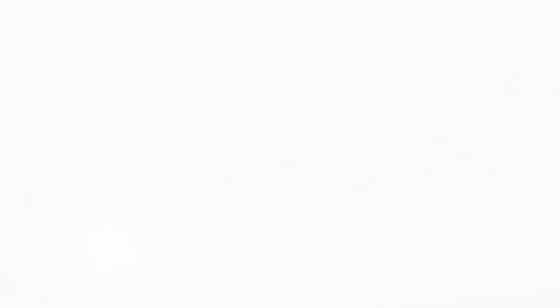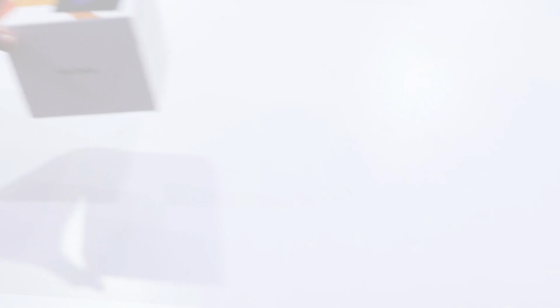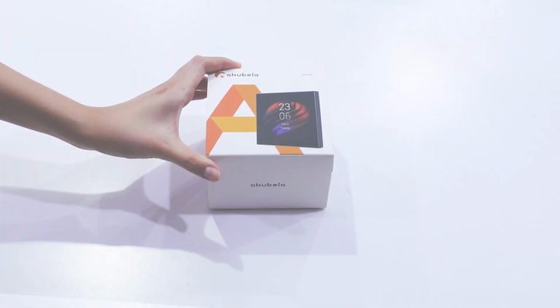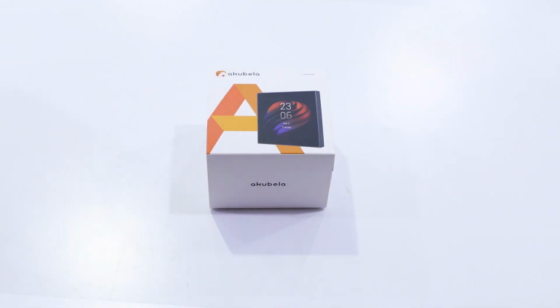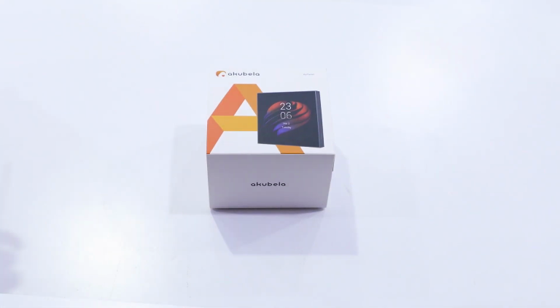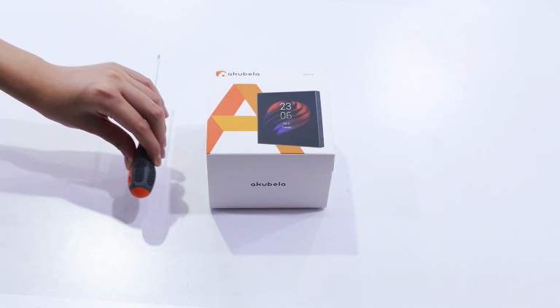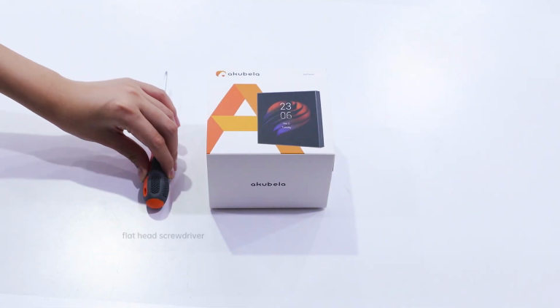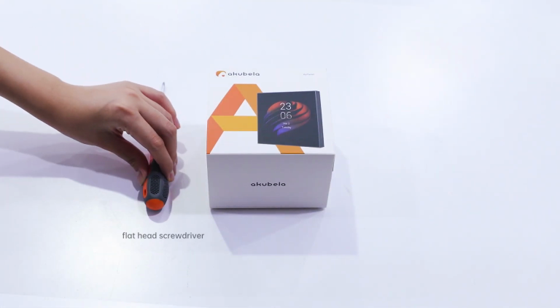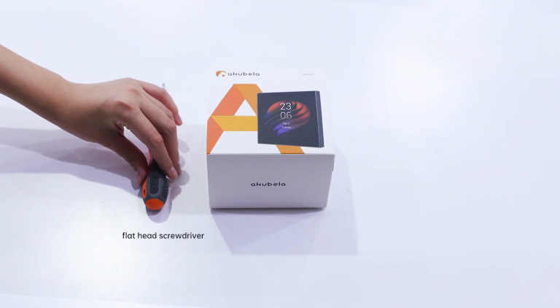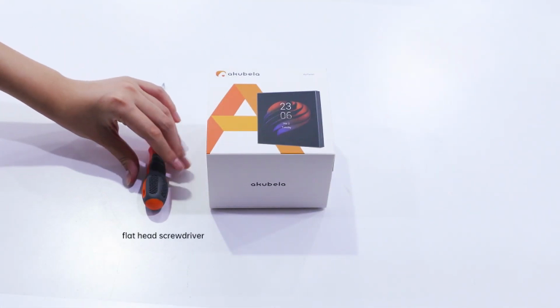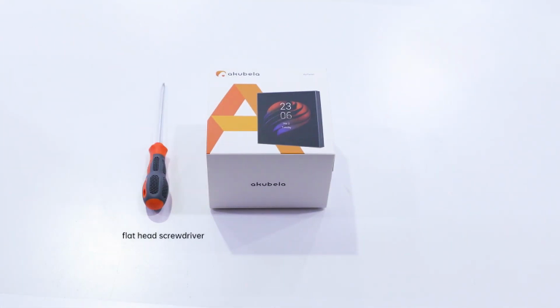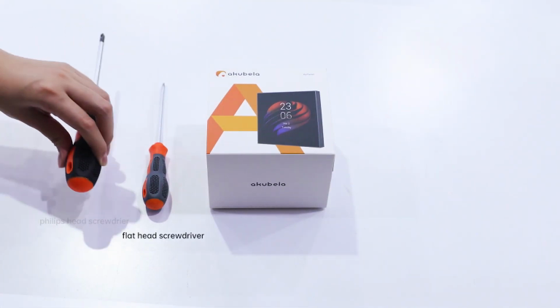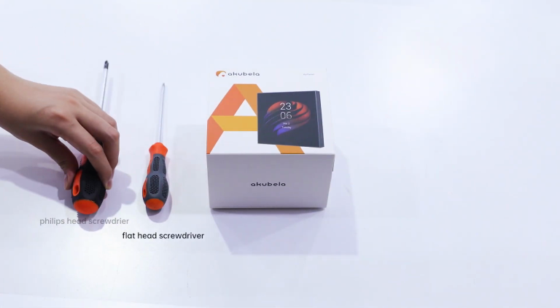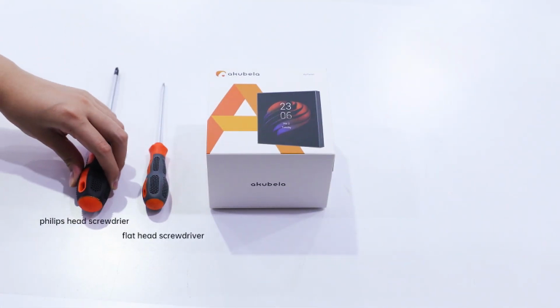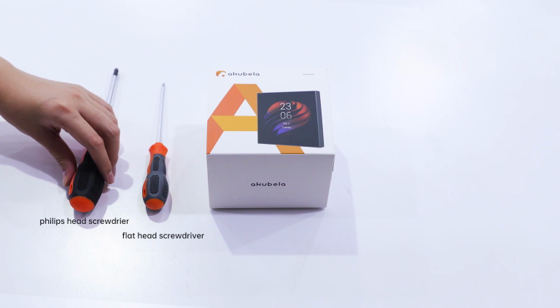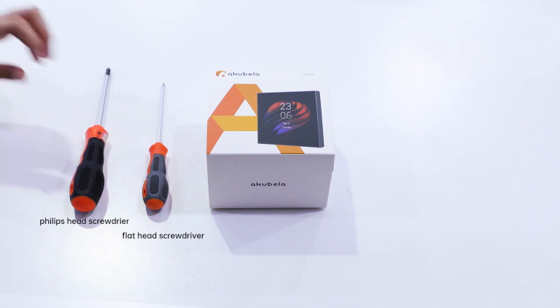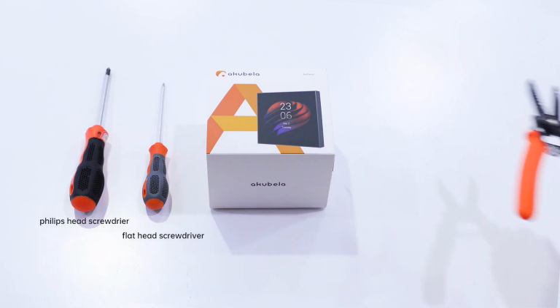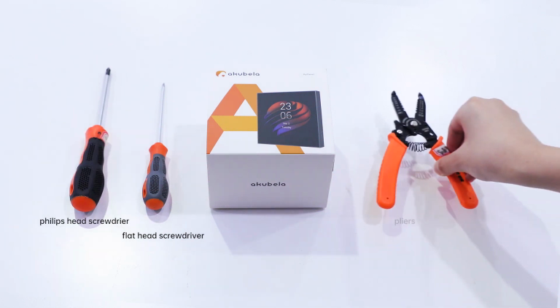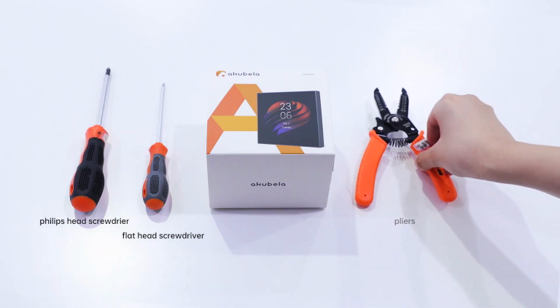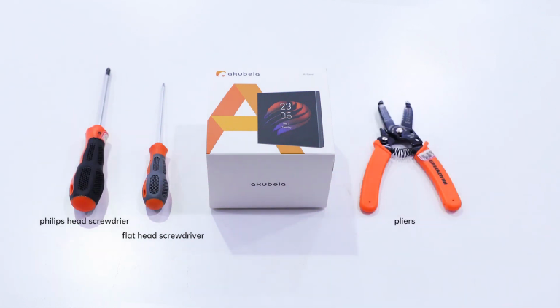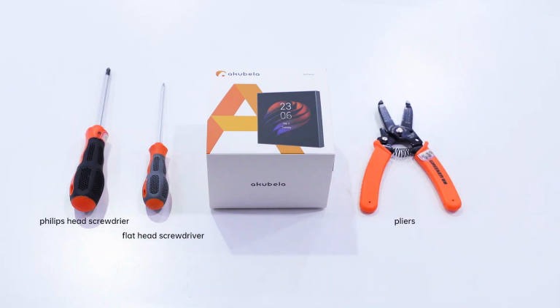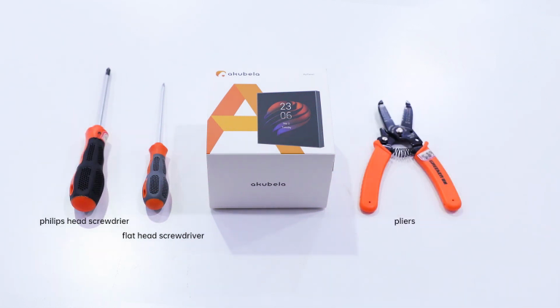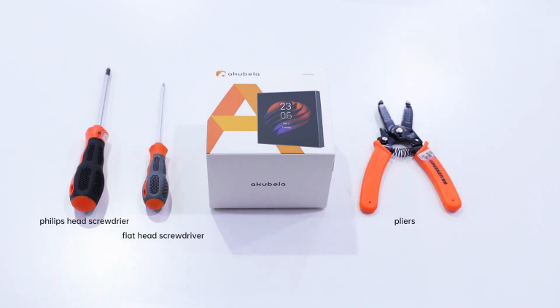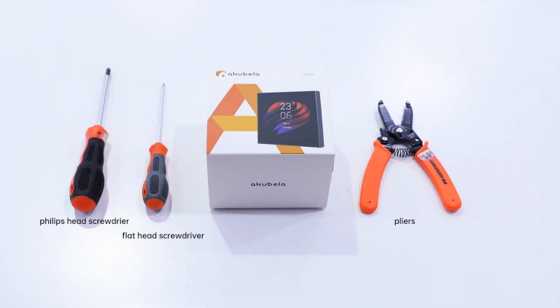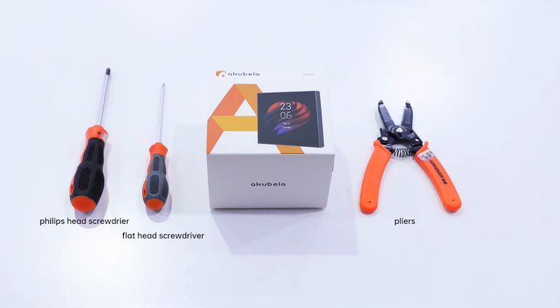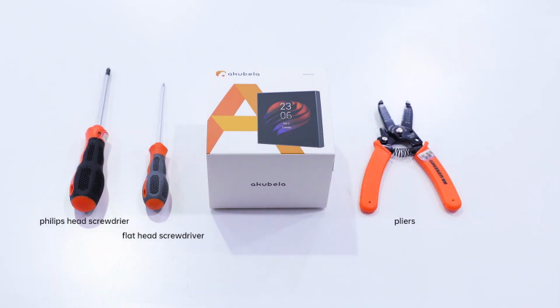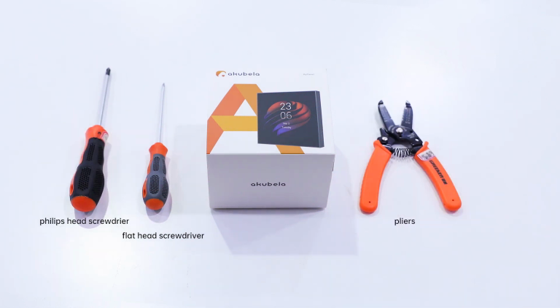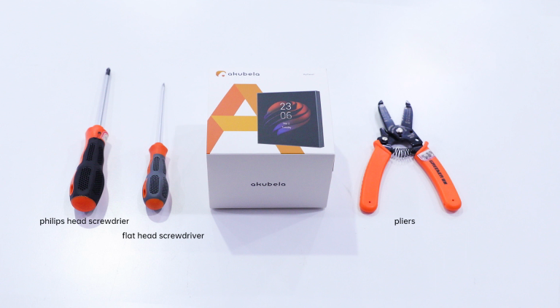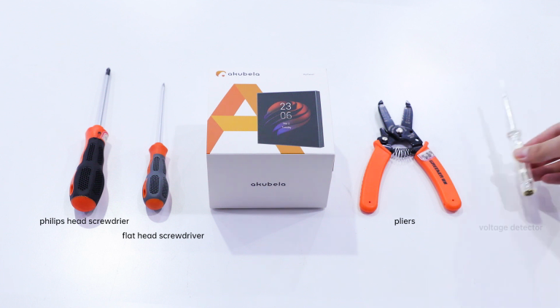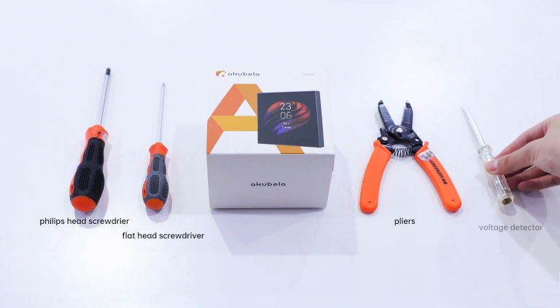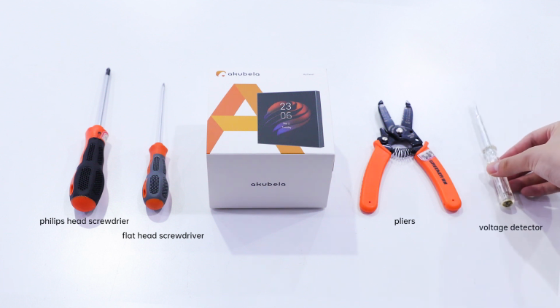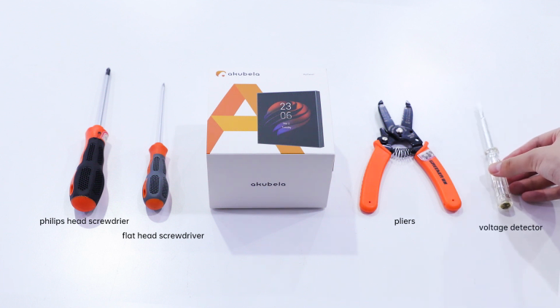Here are some tools you may need: number one, the flathead screwdriver; a Phillips head screwdriver; and pliers for removing wire sheathing and straightening the wires; and a voltage detector.